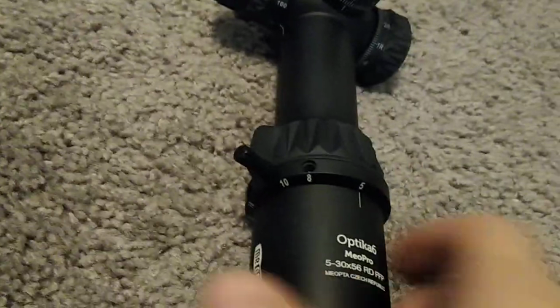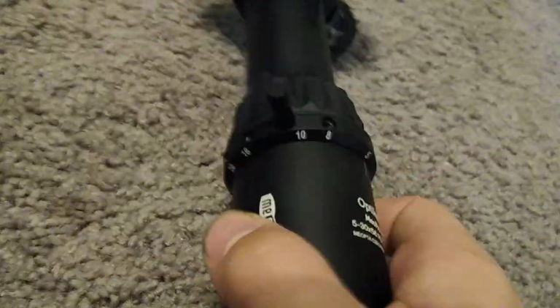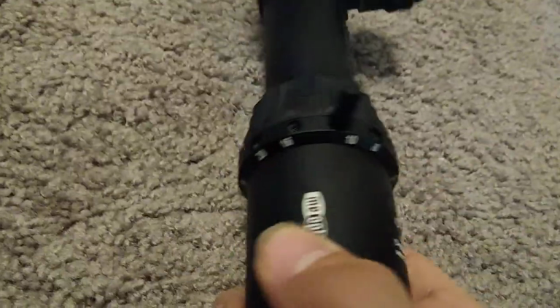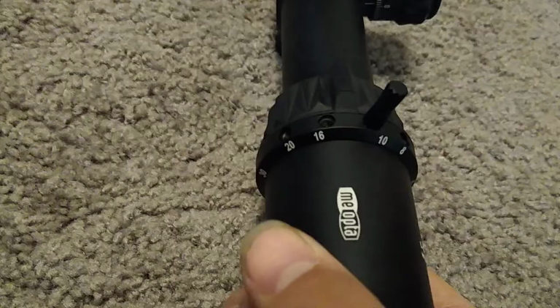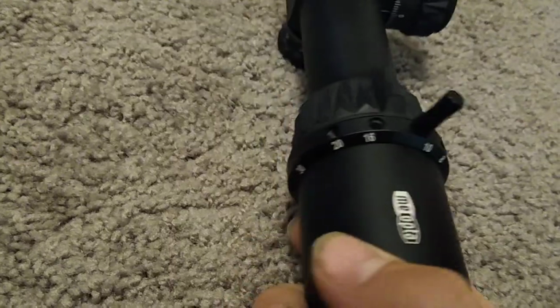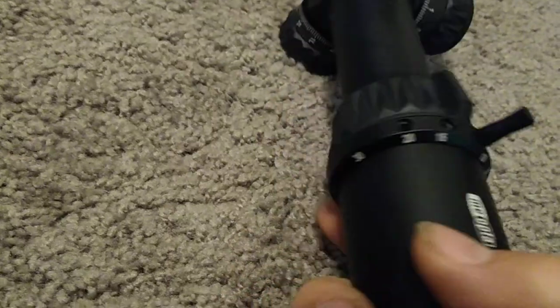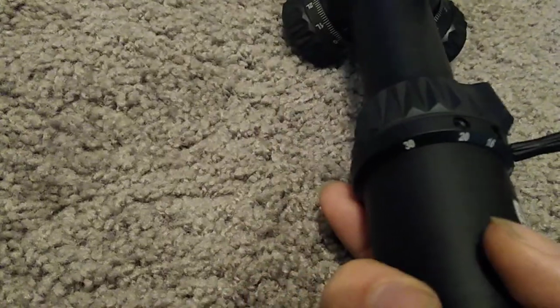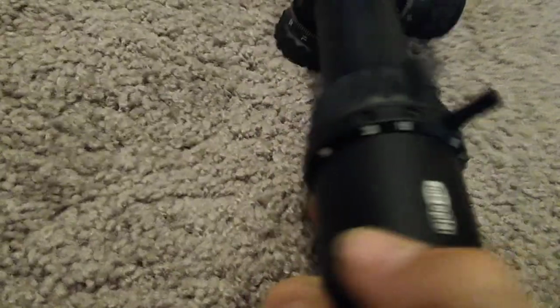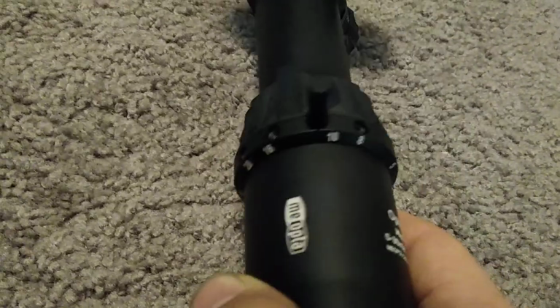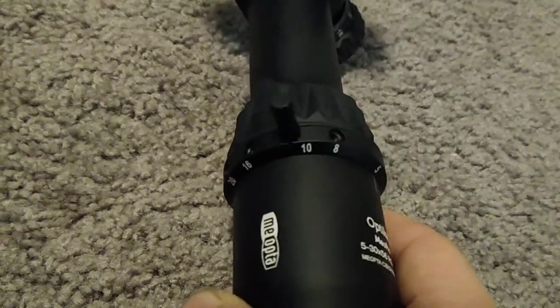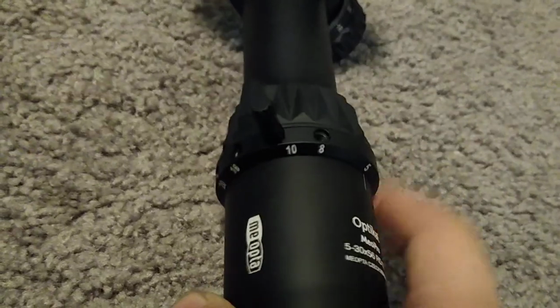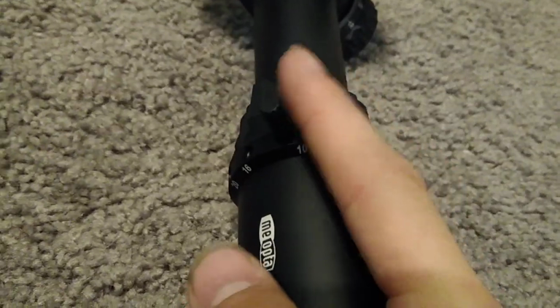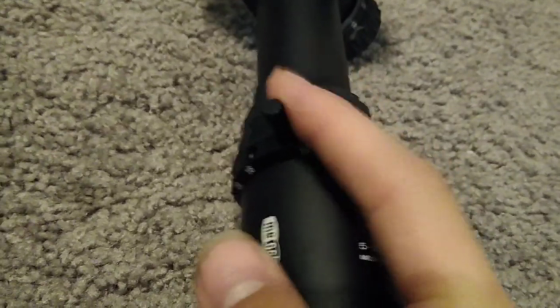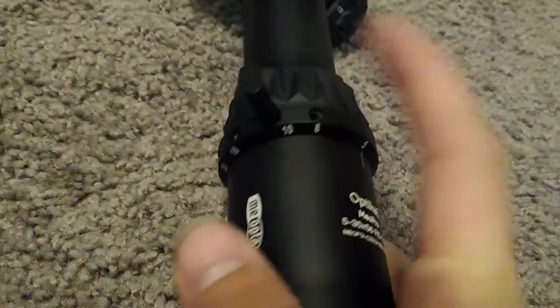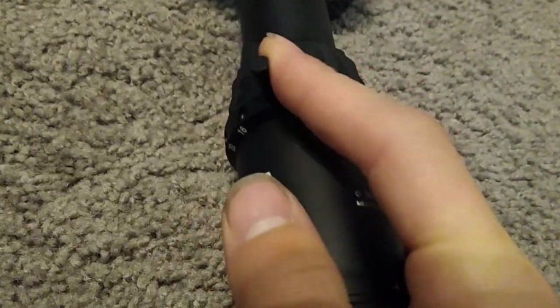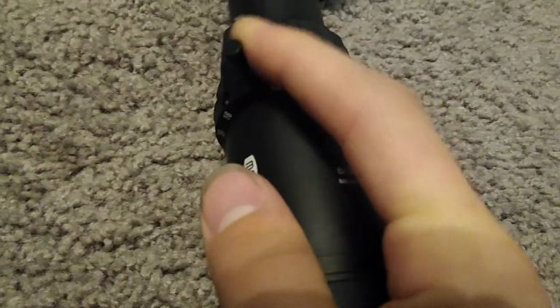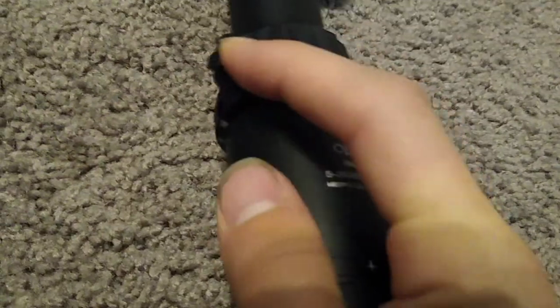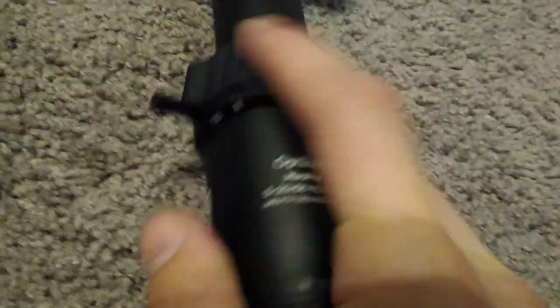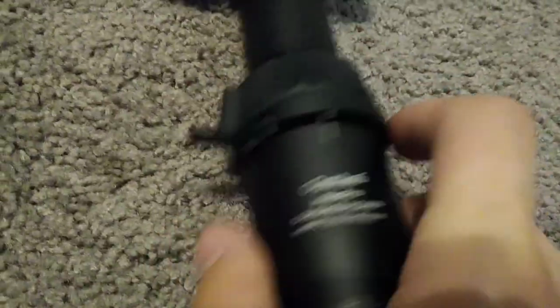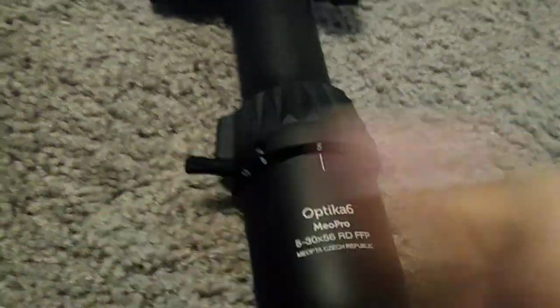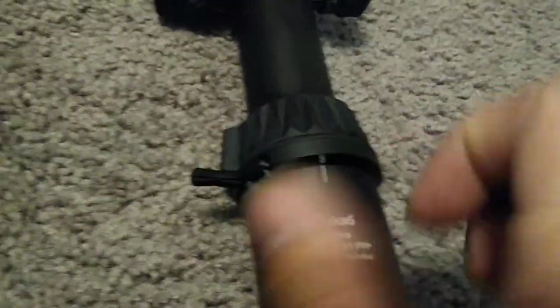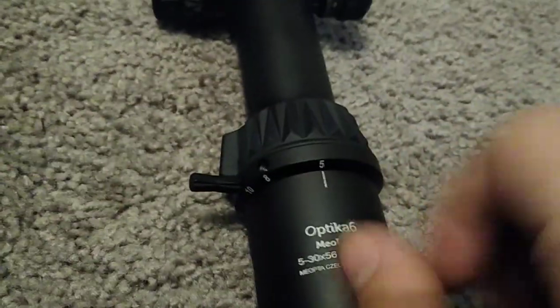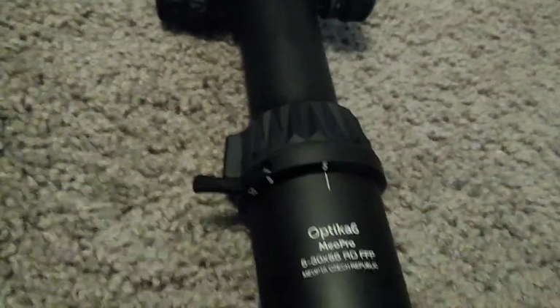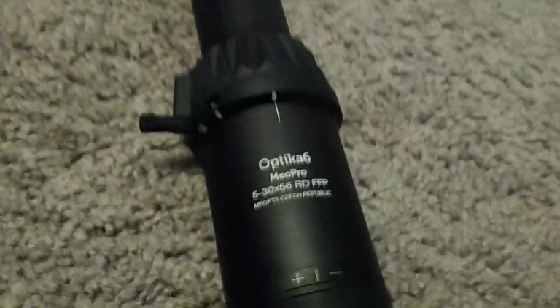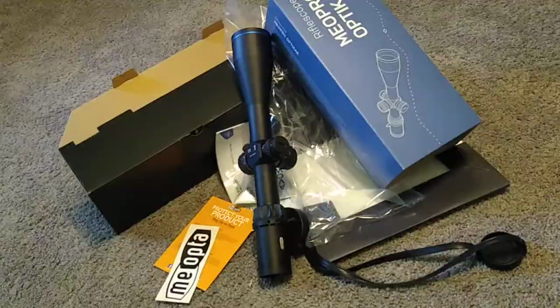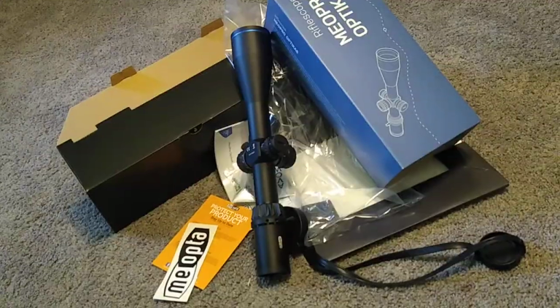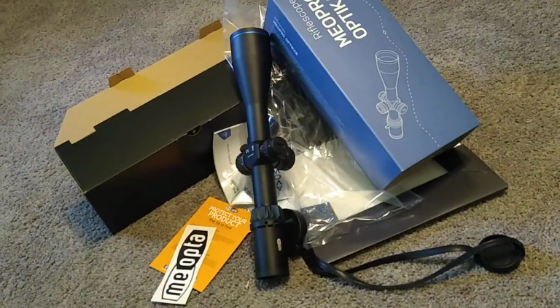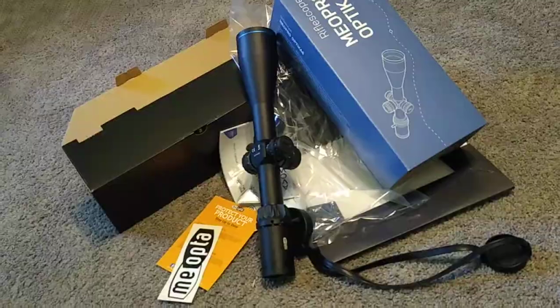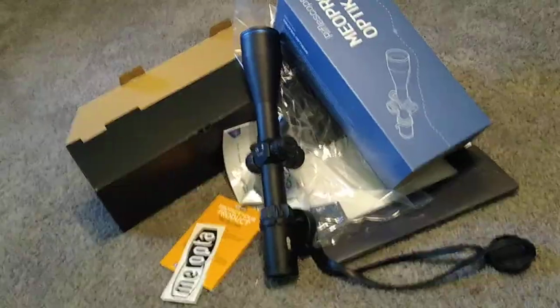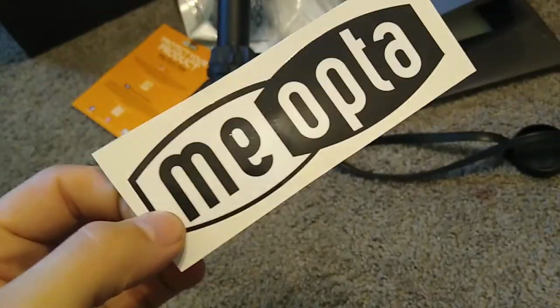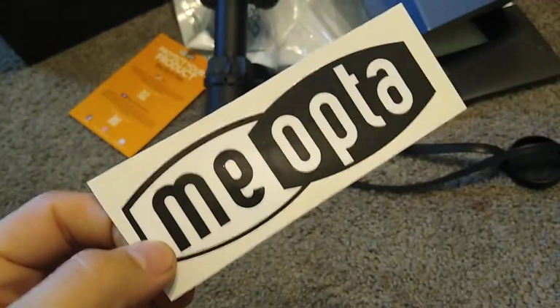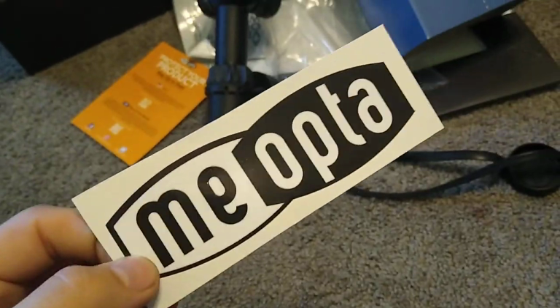It comes with multiple holes in the magnification dial that you can put a little lever in to help slide back and forth. And here's all the stuff you get in the box — it even comes with a sticker.